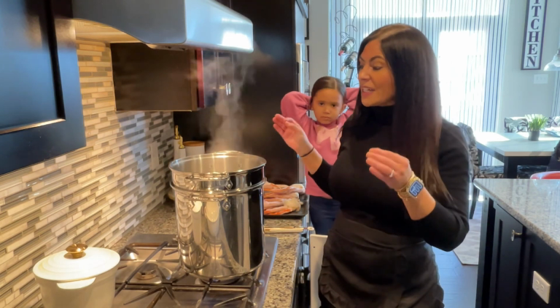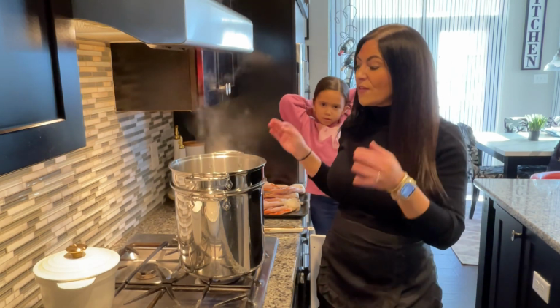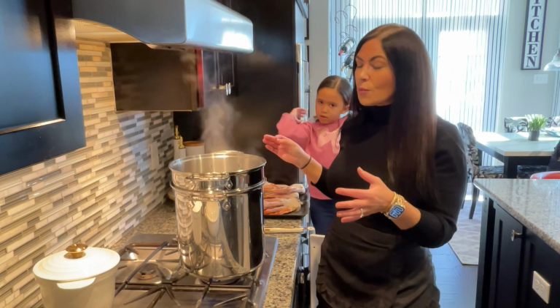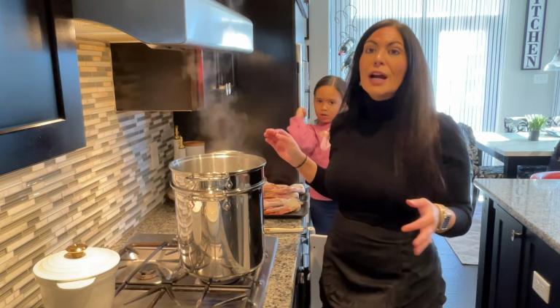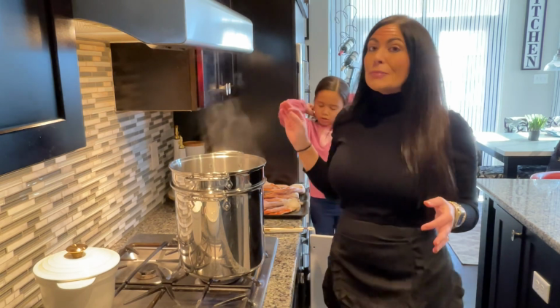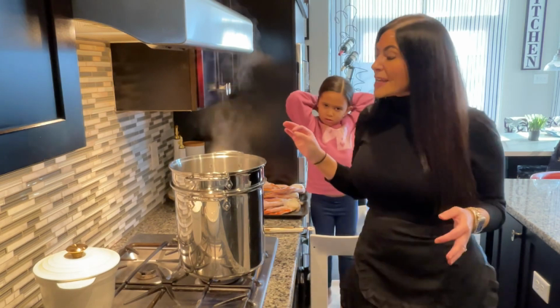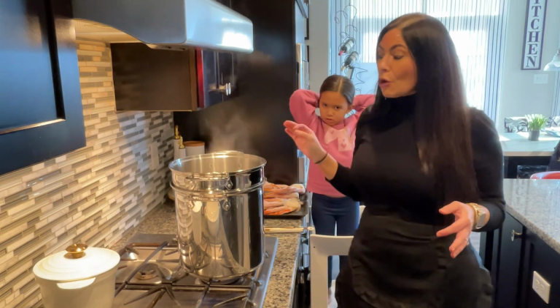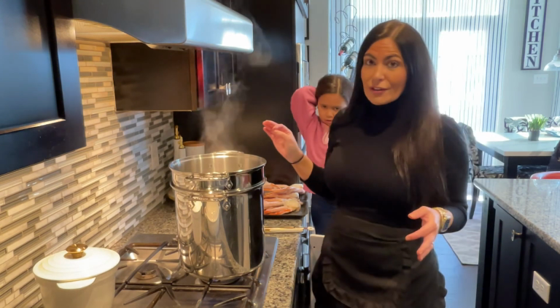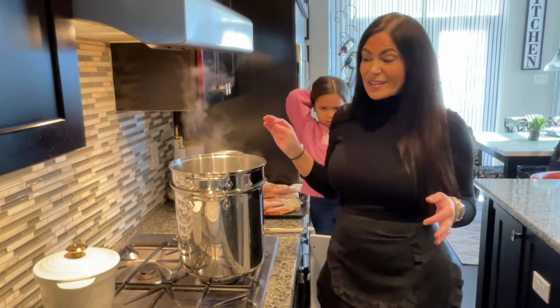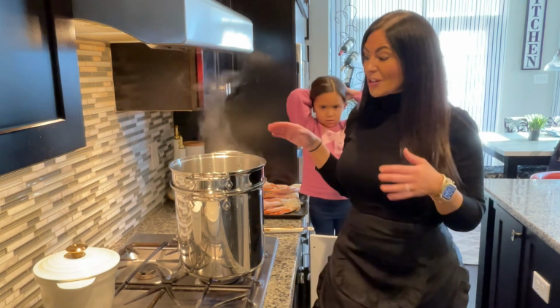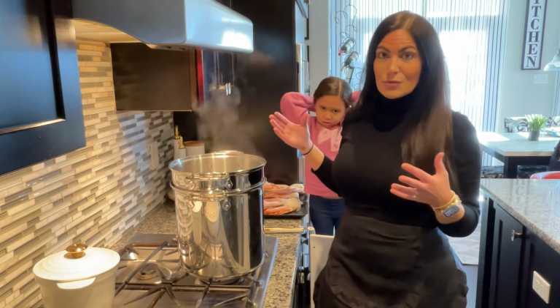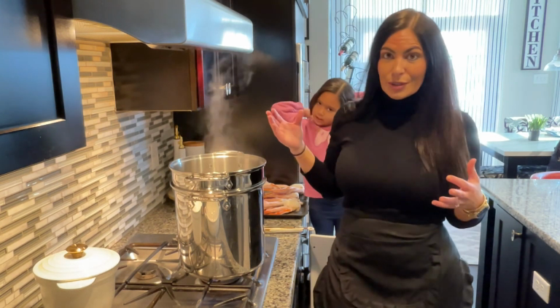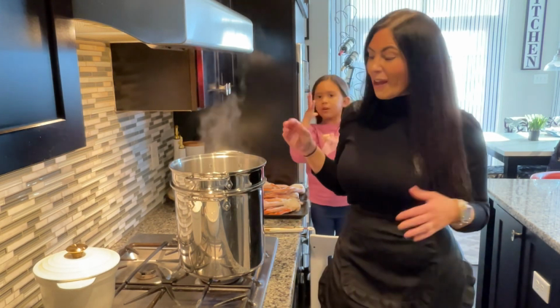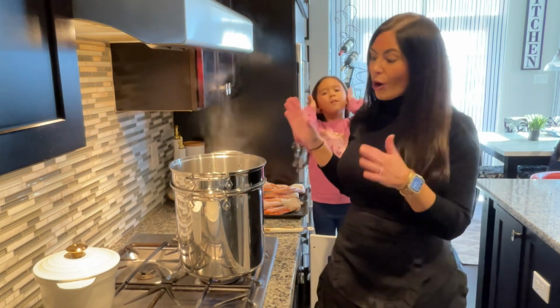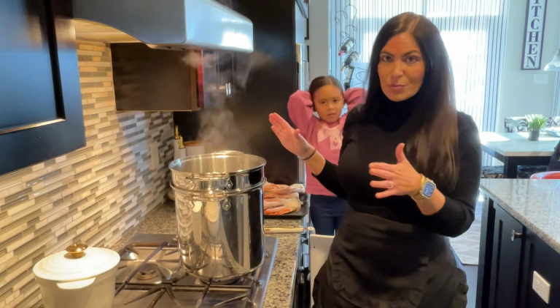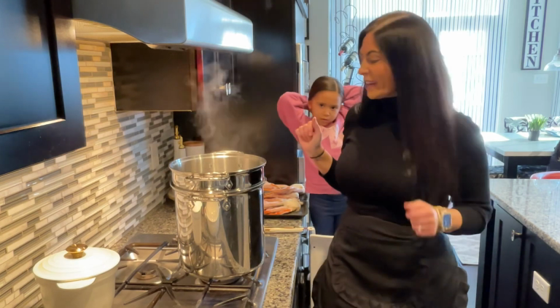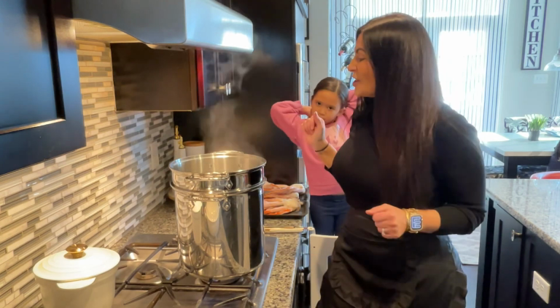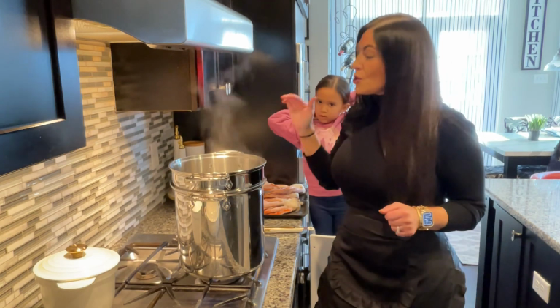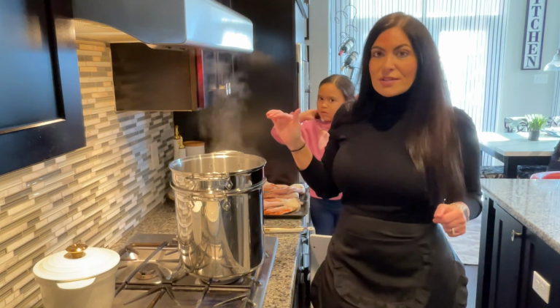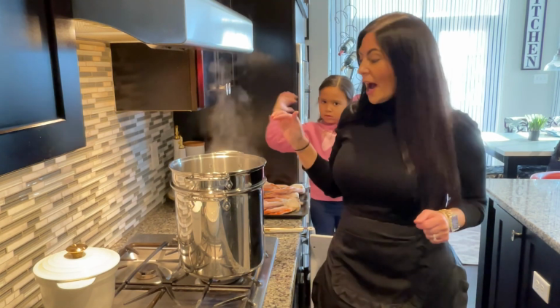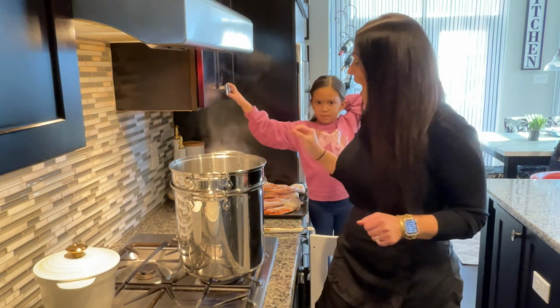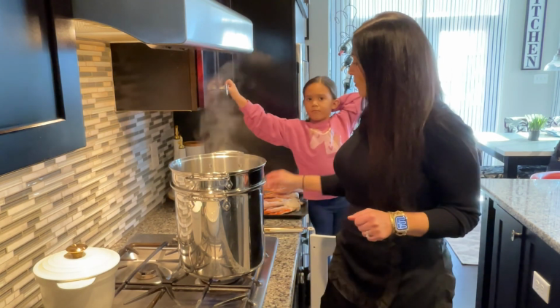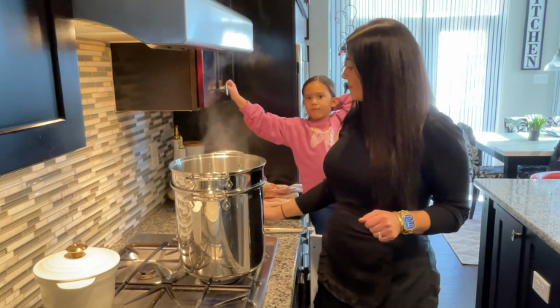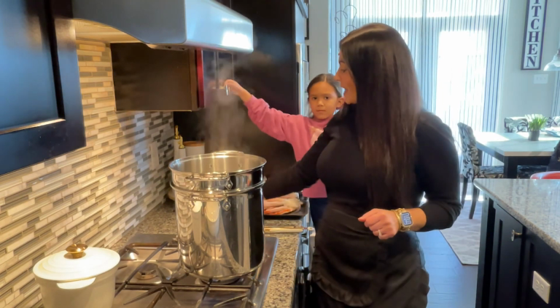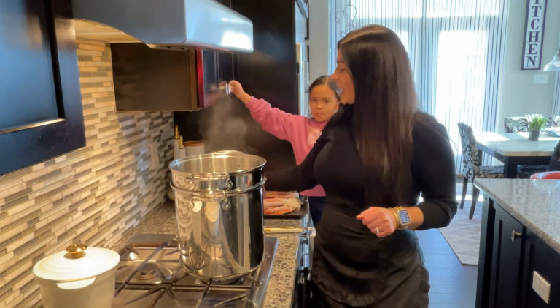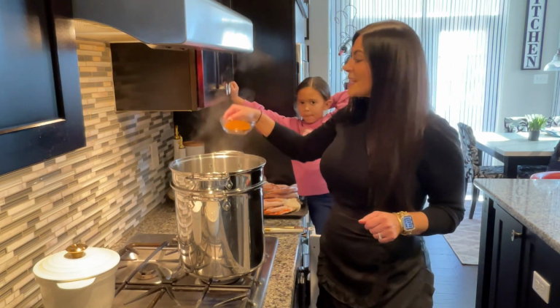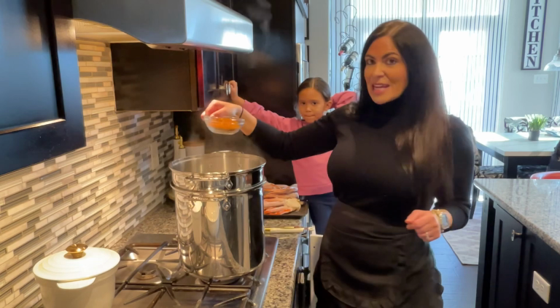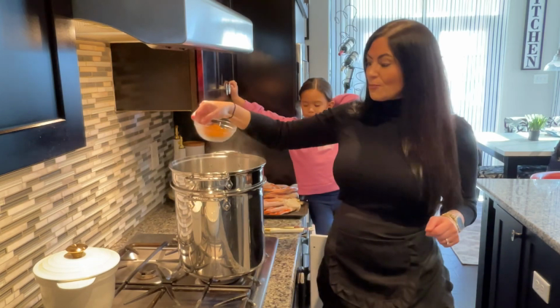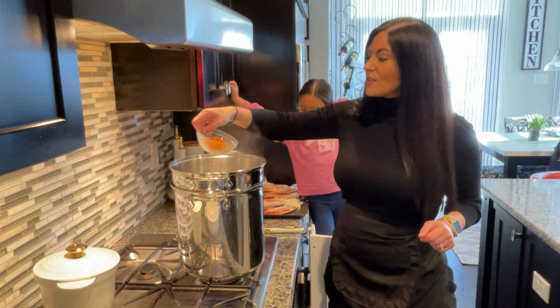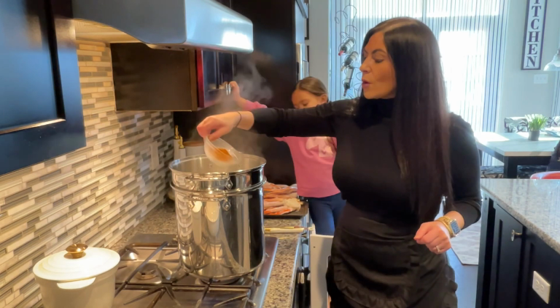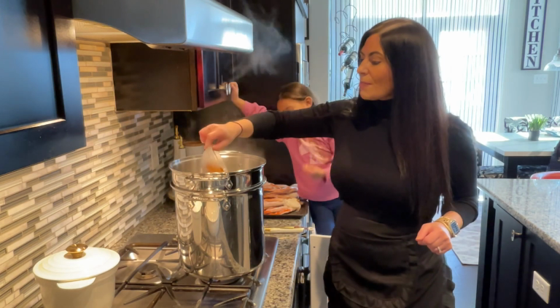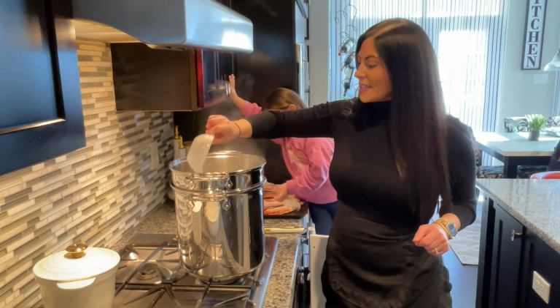It is filled with water, and because it takes so long for this to actually come to a rolling boil, I already have it boiling. So to our multi pot I am going to be adding six tablespoons of Old Bay seasoning.